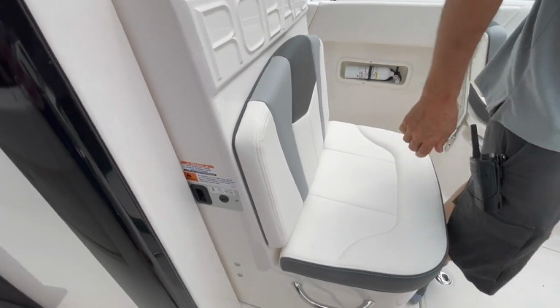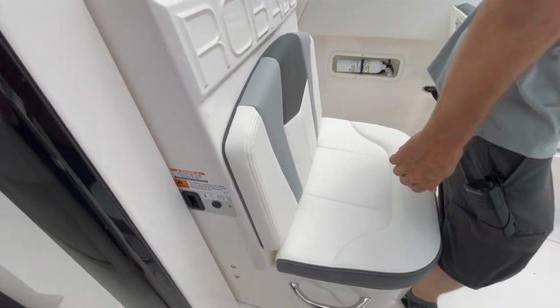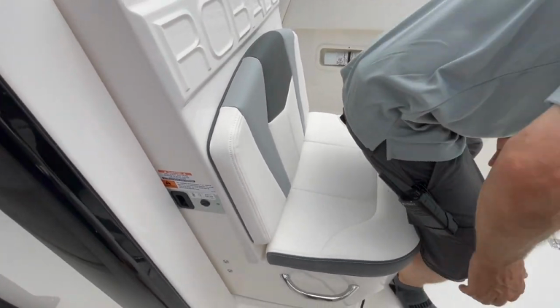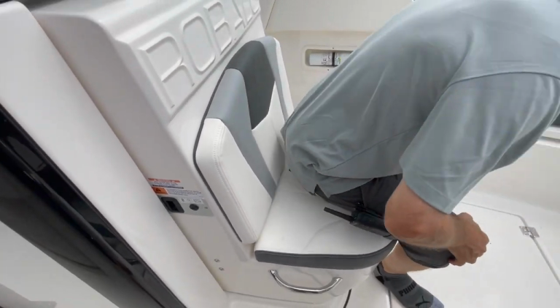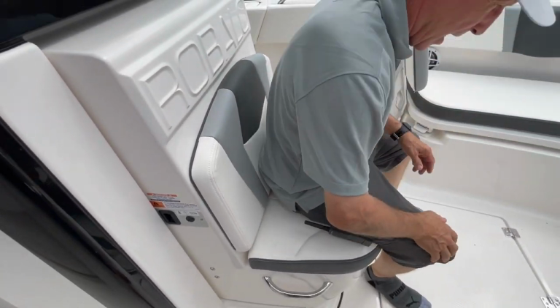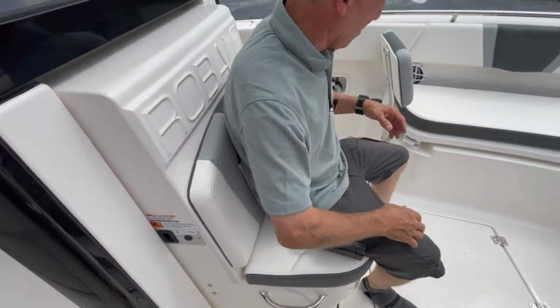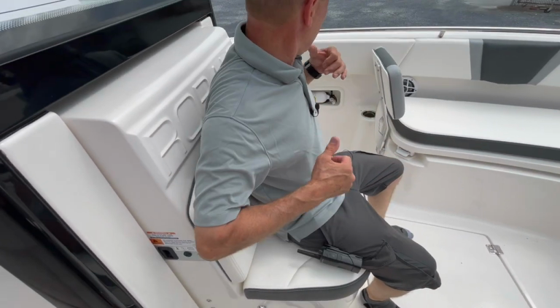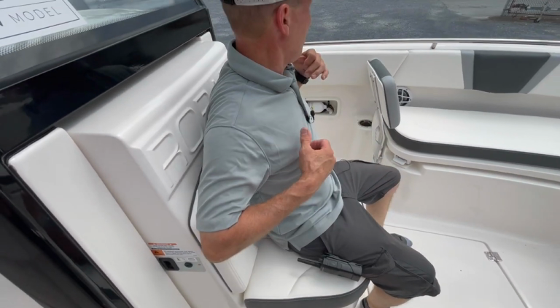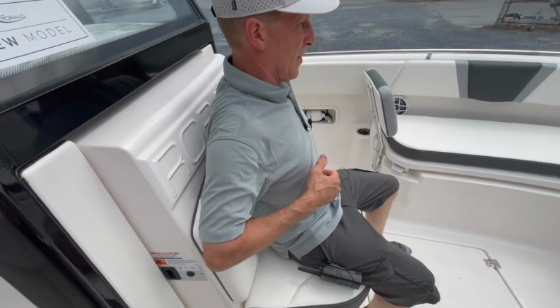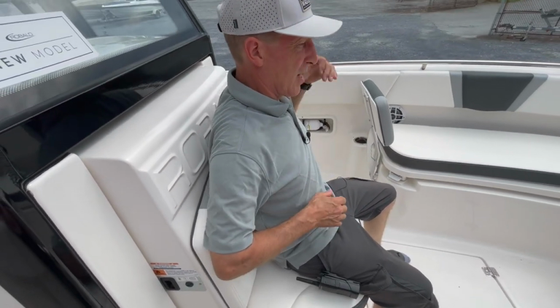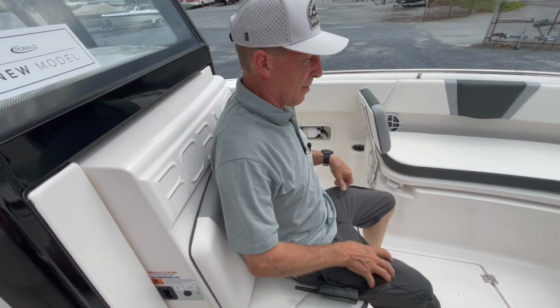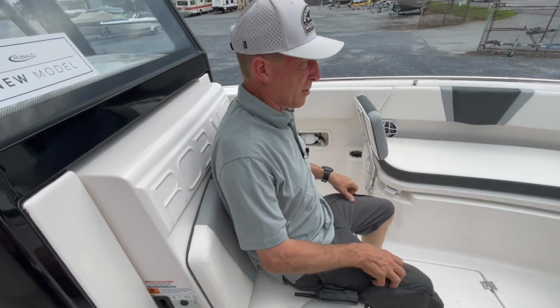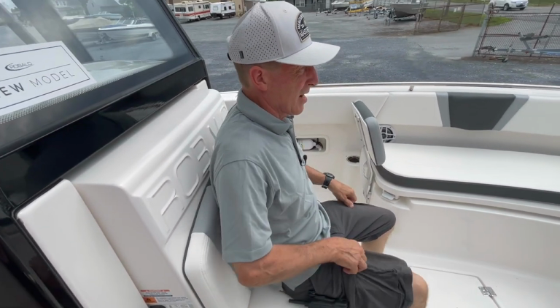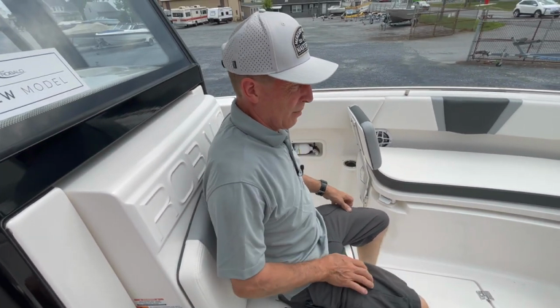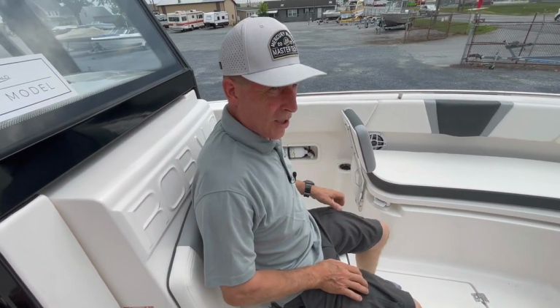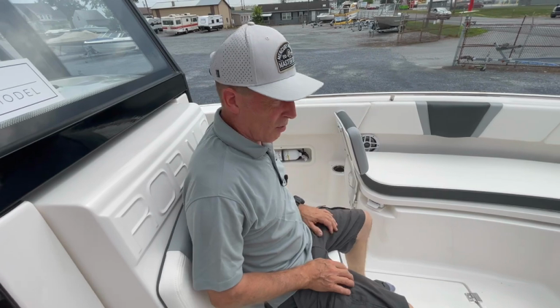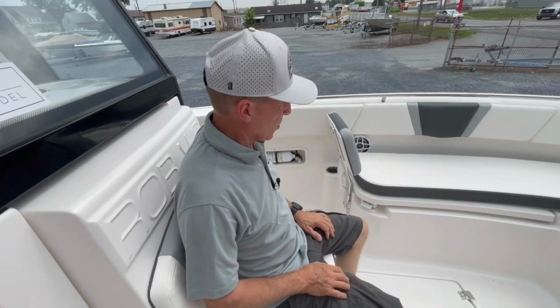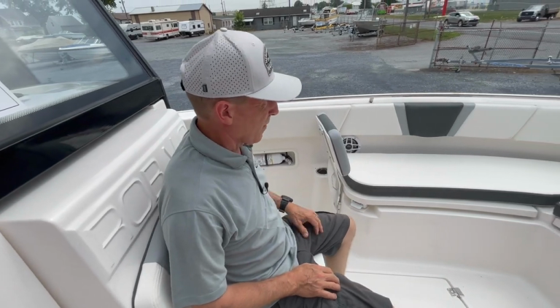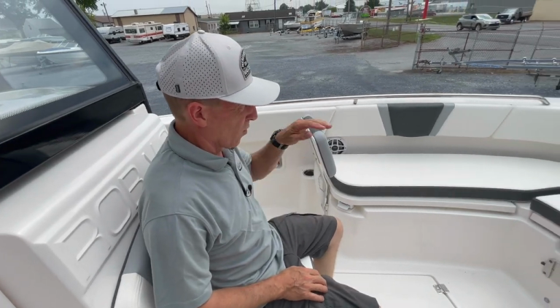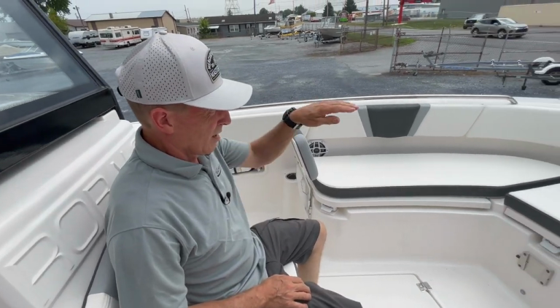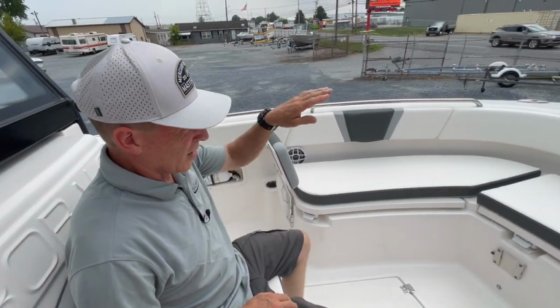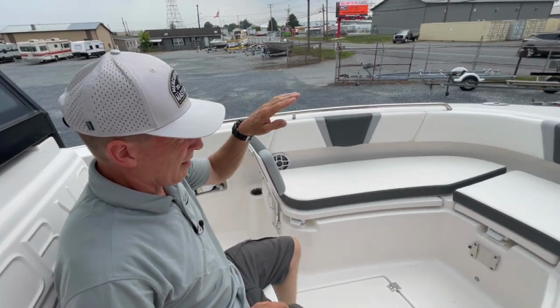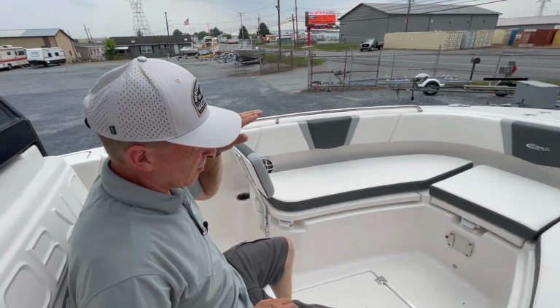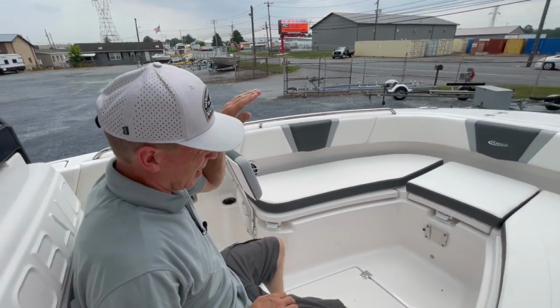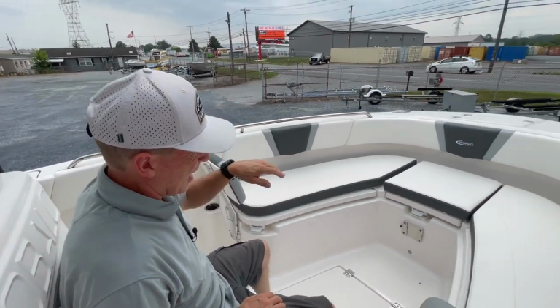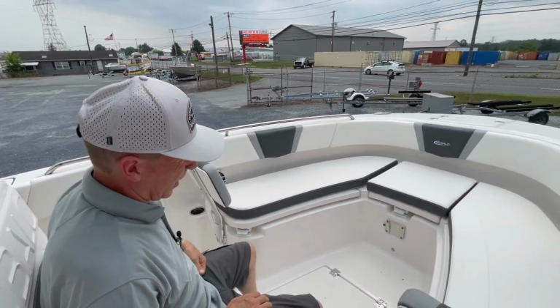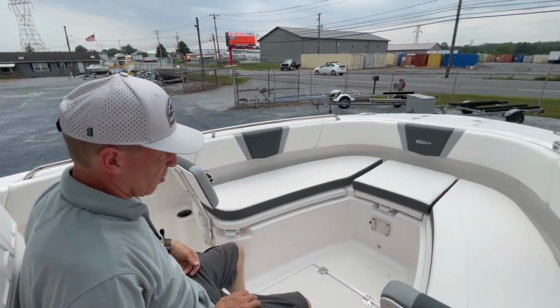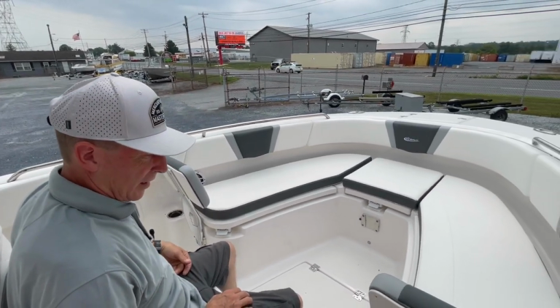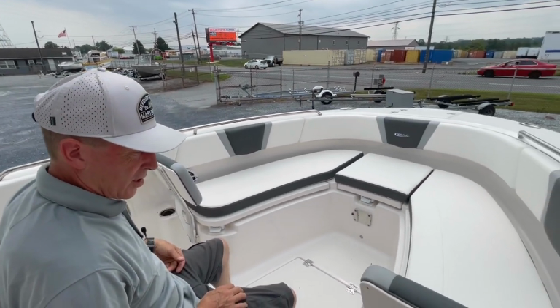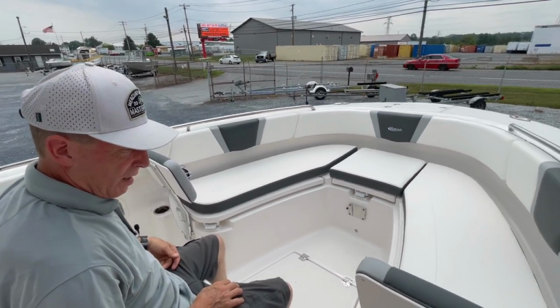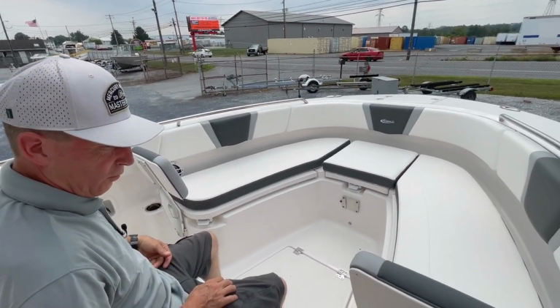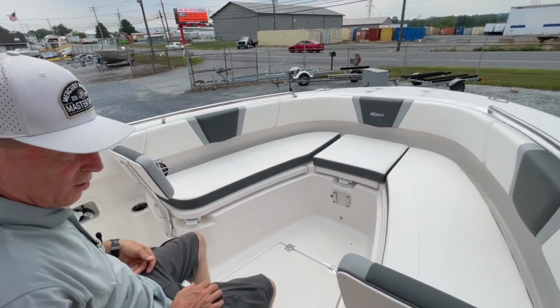Nice seat forward to the console, big deep. The console offers a great view. The boat doesn't have bow rise — it comes out quick and full throttle. This is a great performing hull.